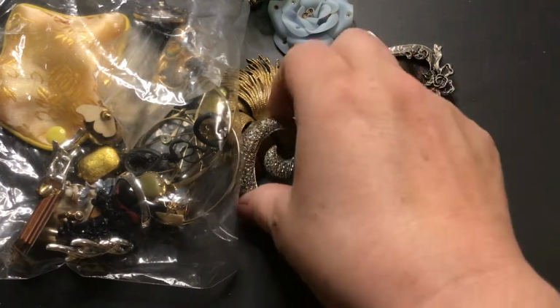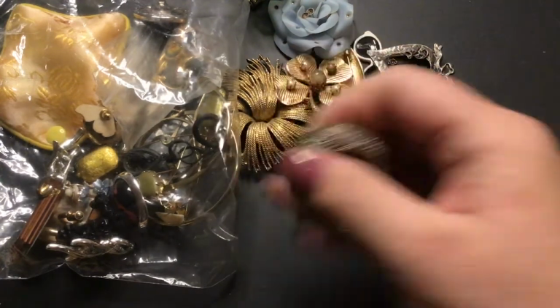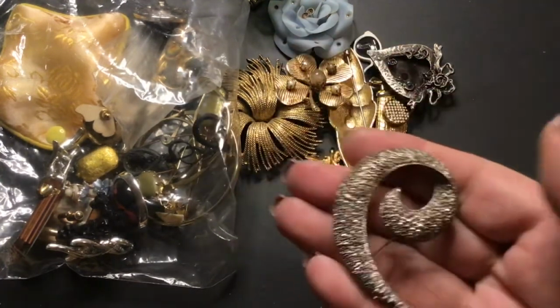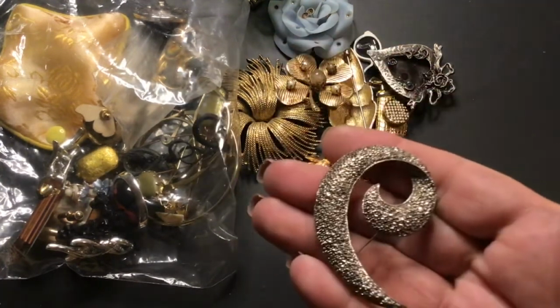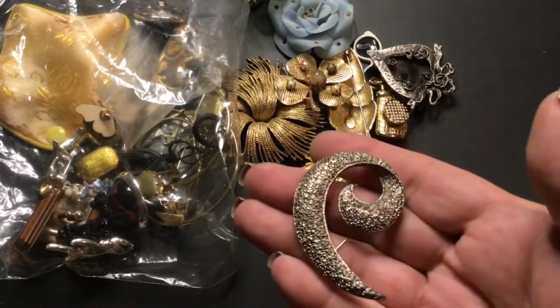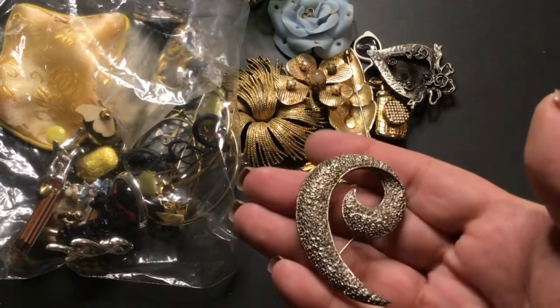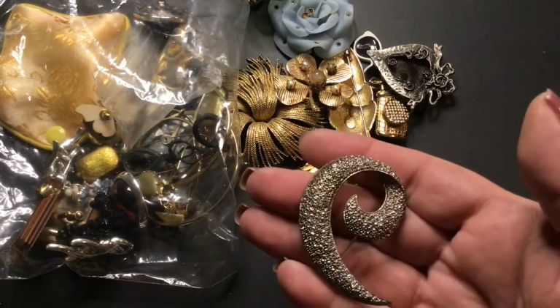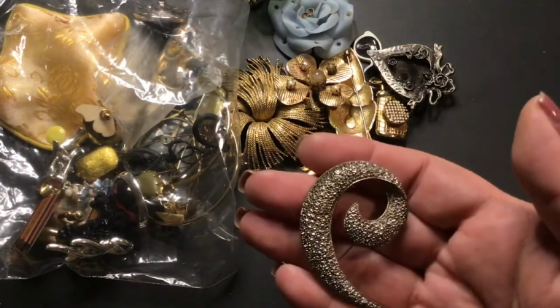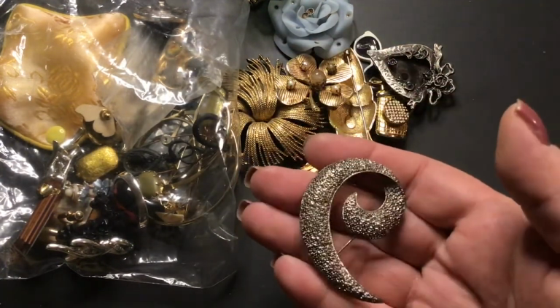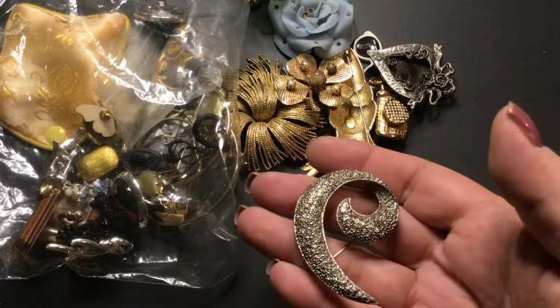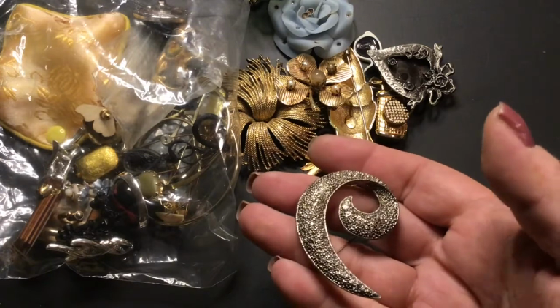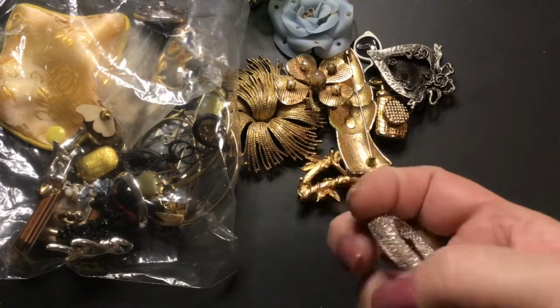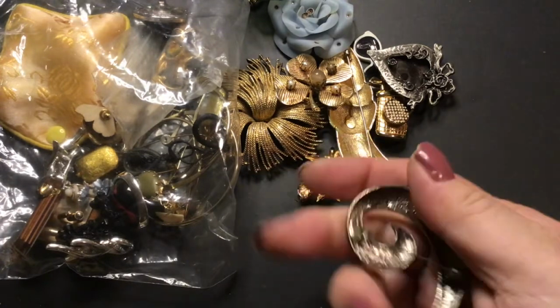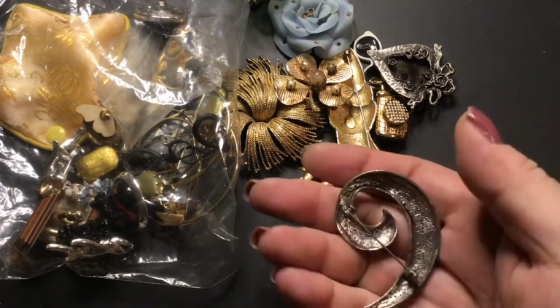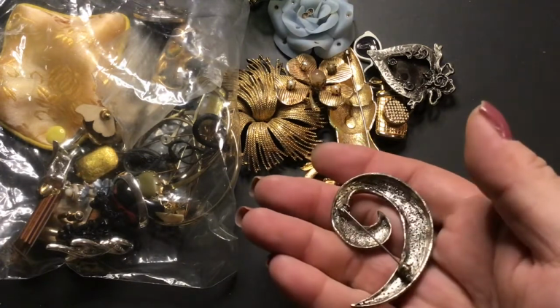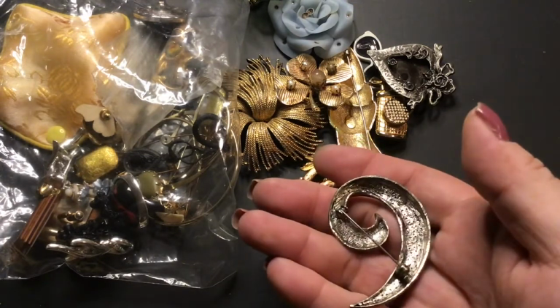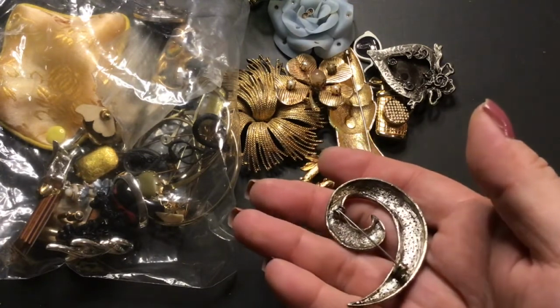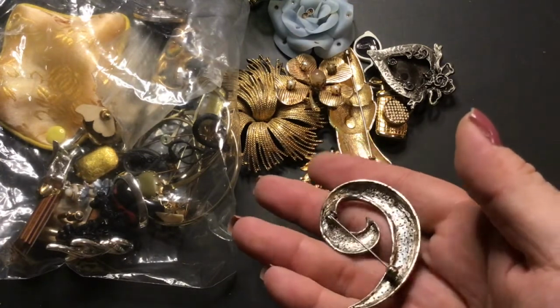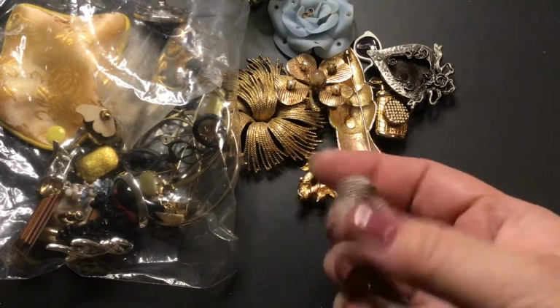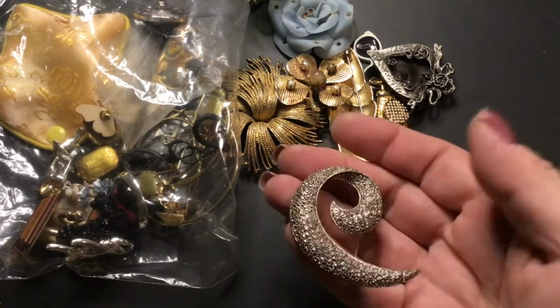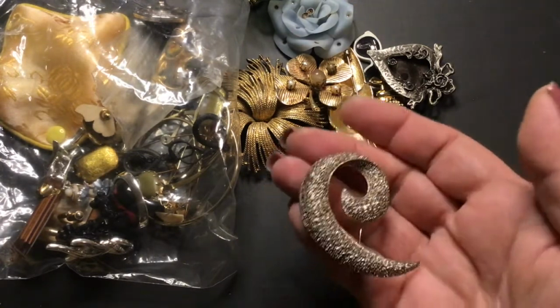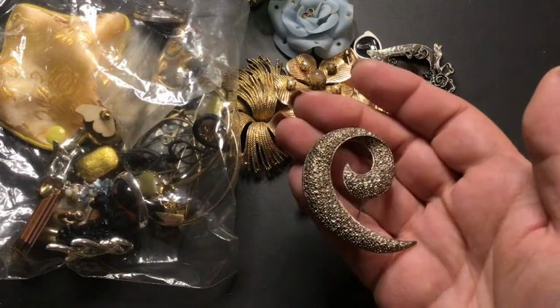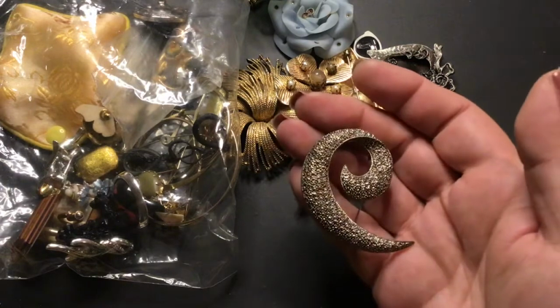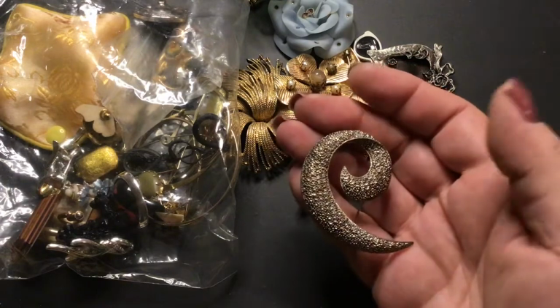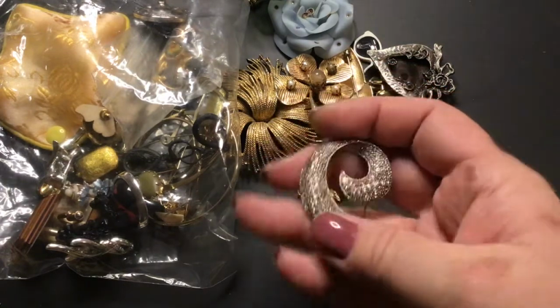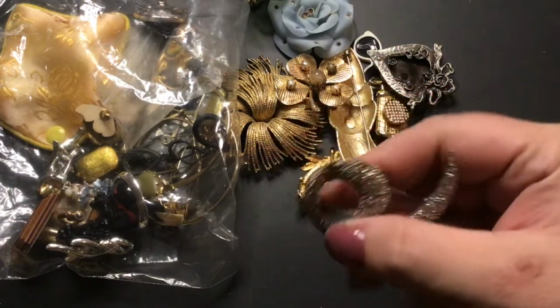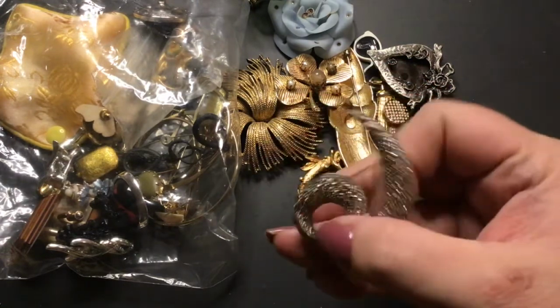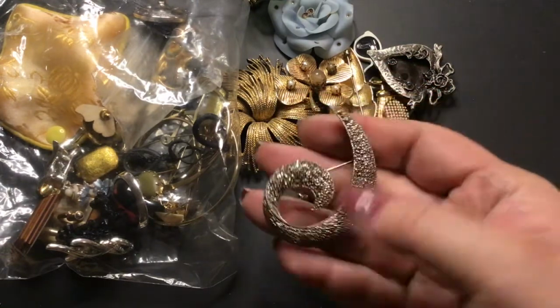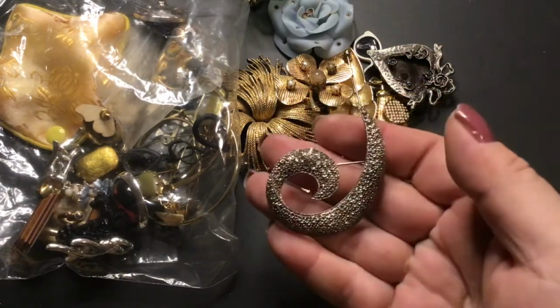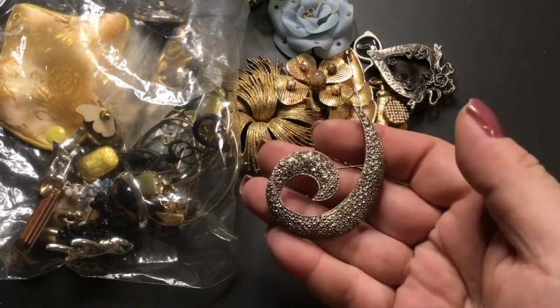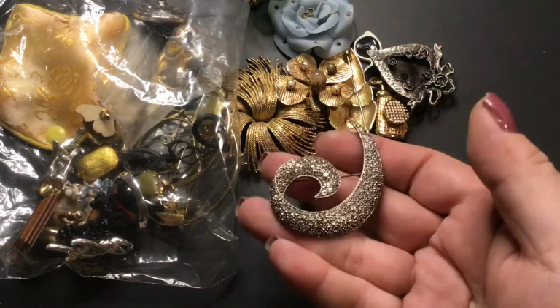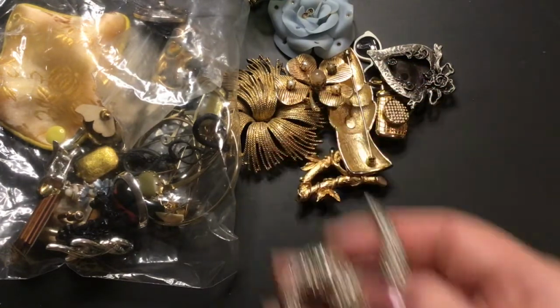This one is Marcus Seitz. No name on this one — looks like an E or a swirl. It's very pretty.